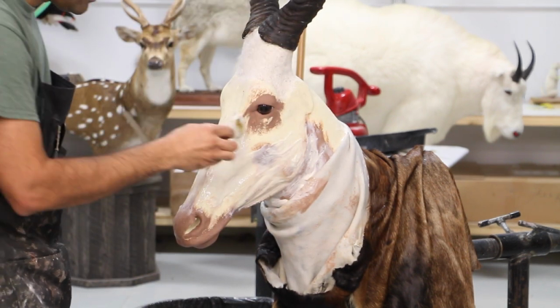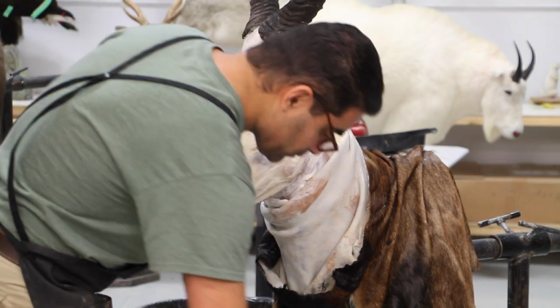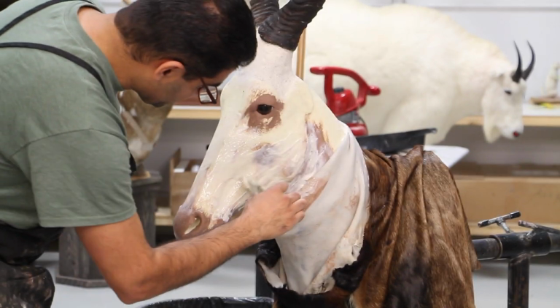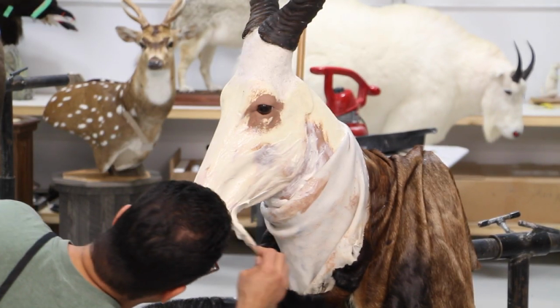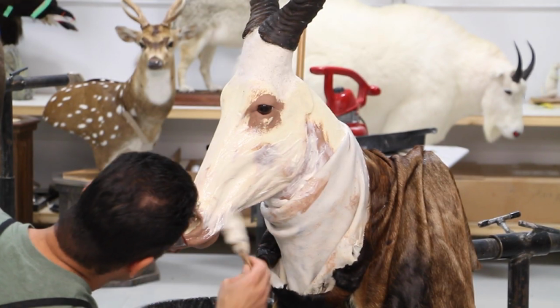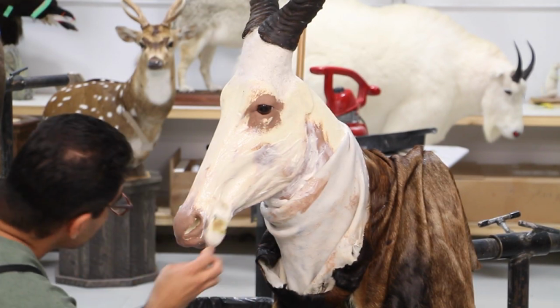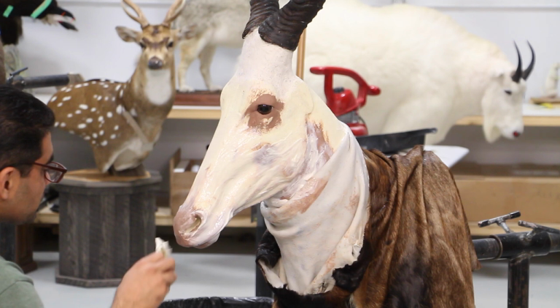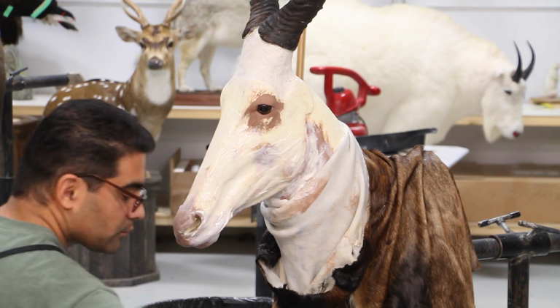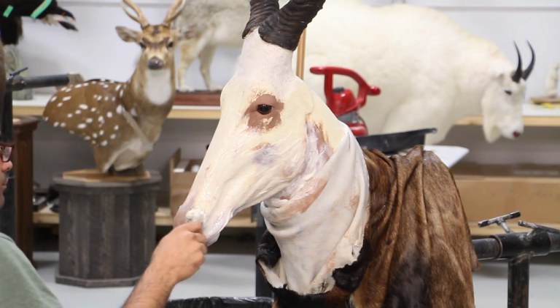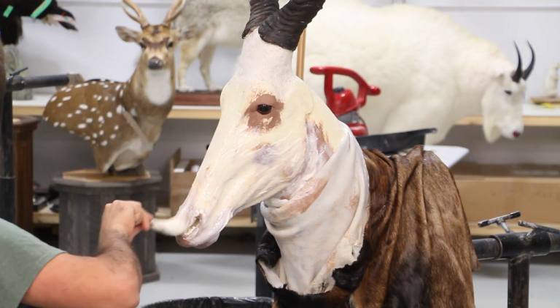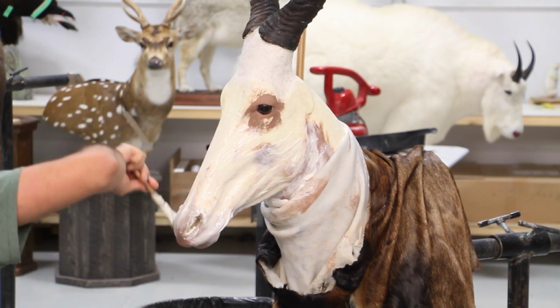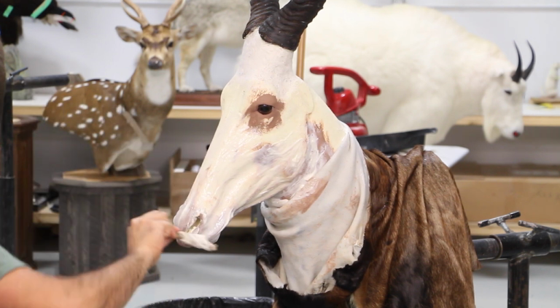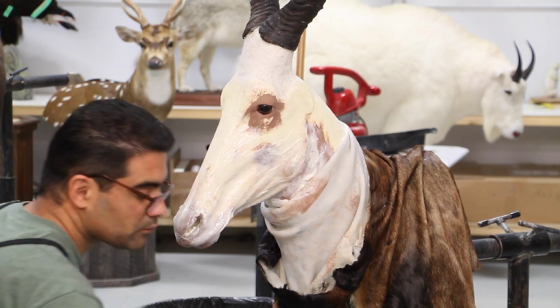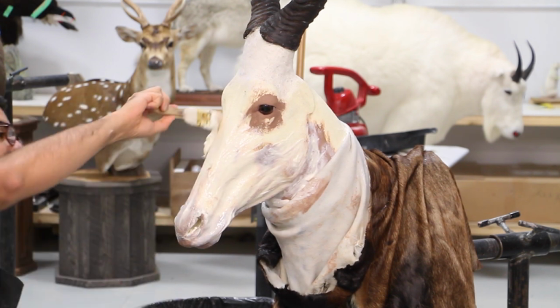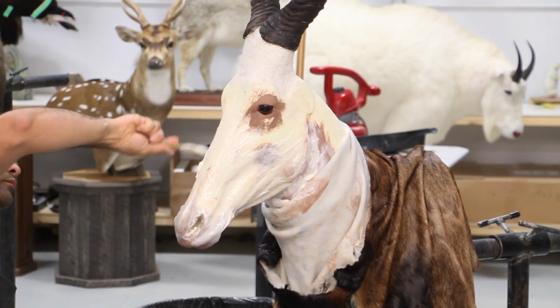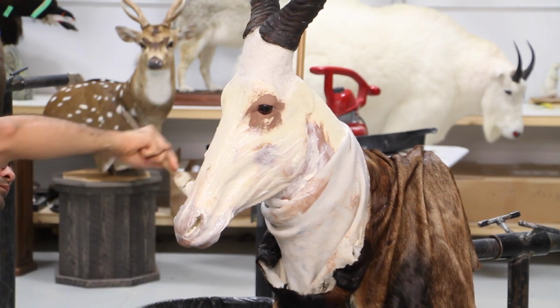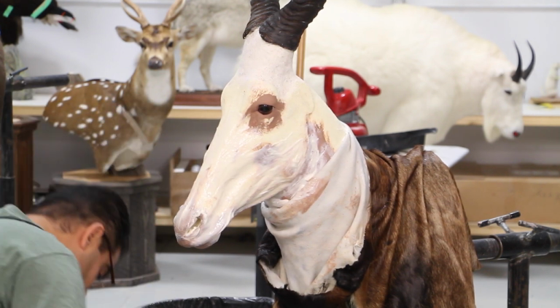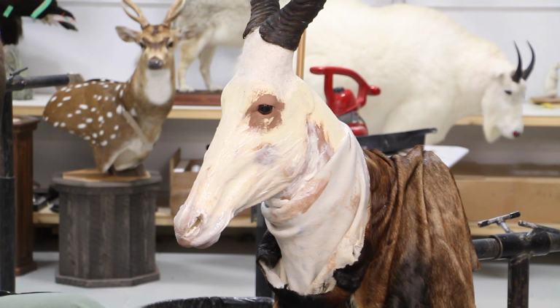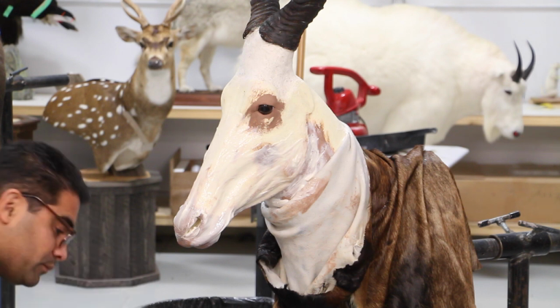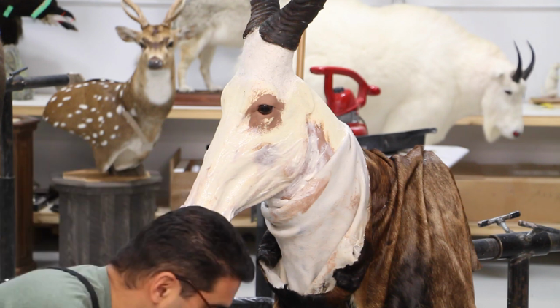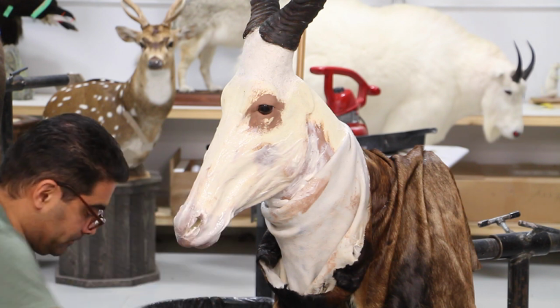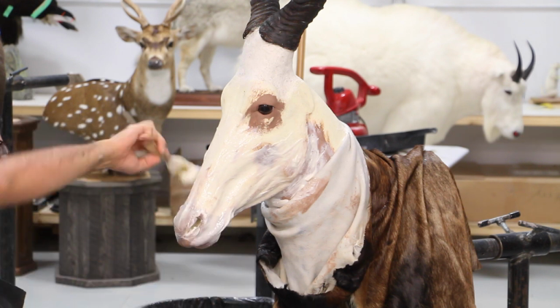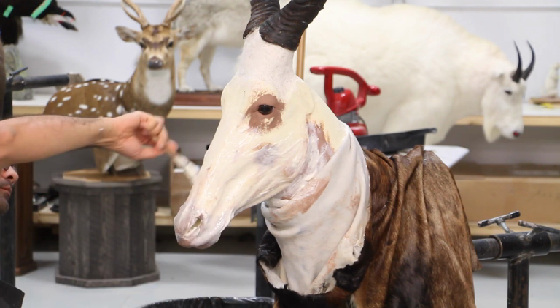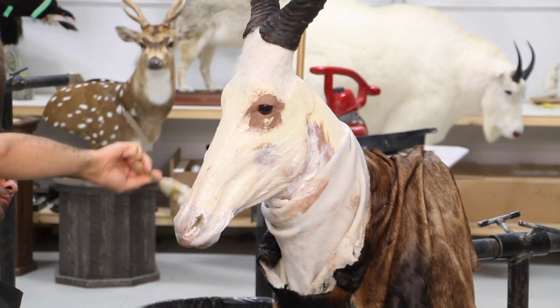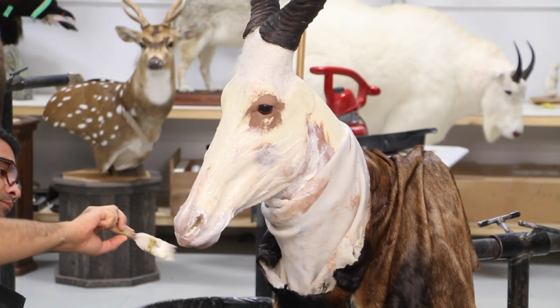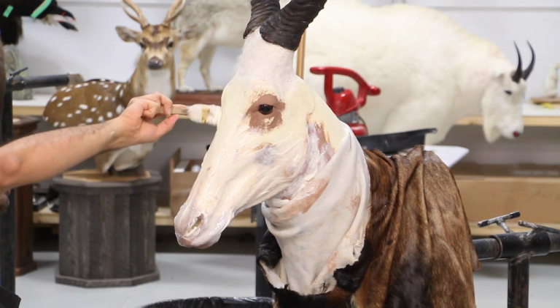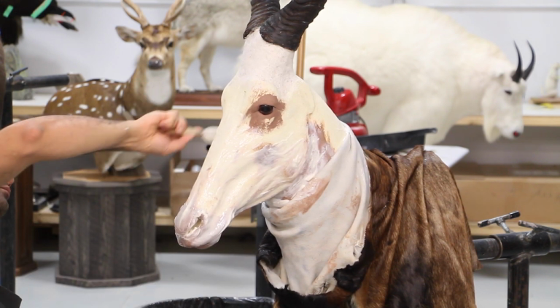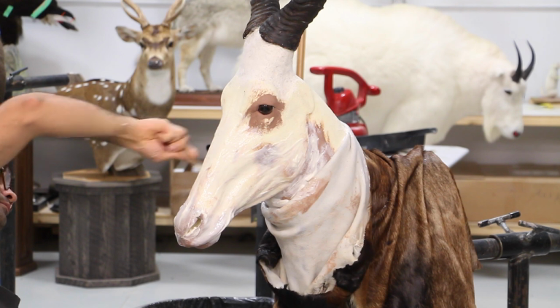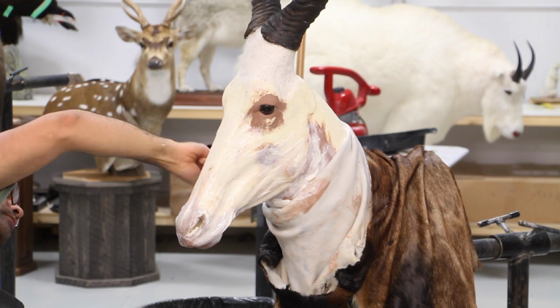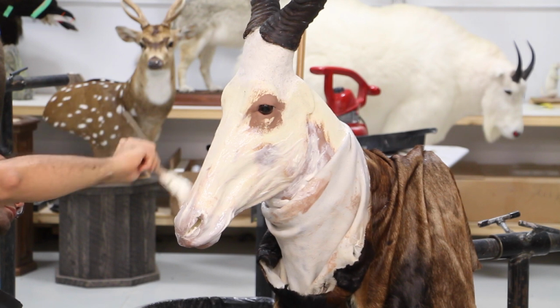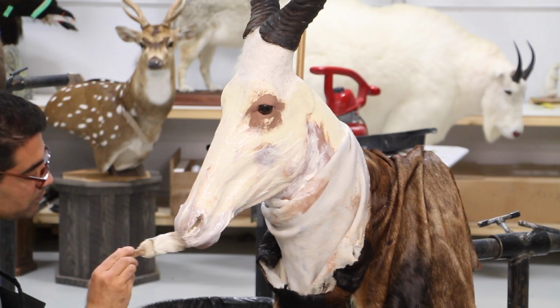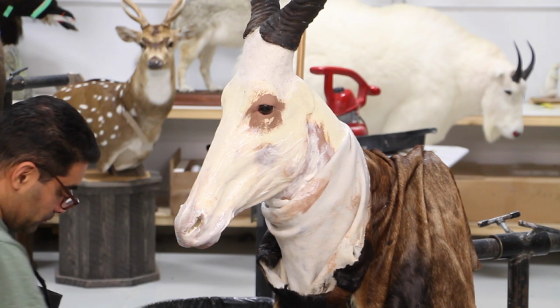Now the eyes are done and the clay work on the face is done wherever it's needed. We apply a lot of hide paste and then we'll pull the skin slightly over and start sewing it up.